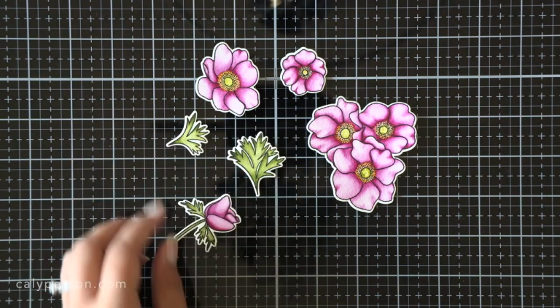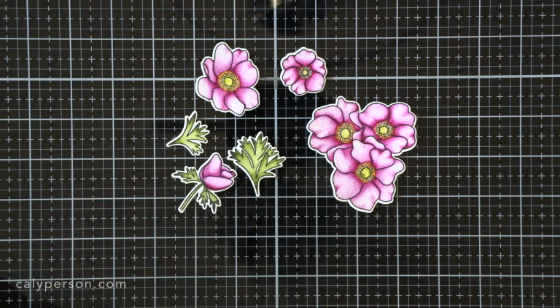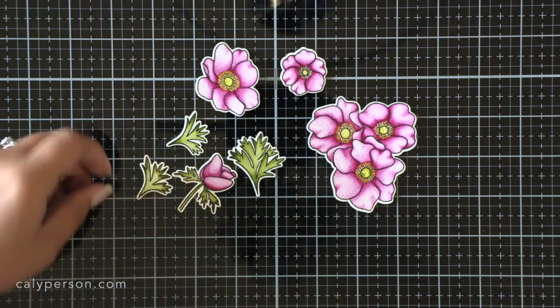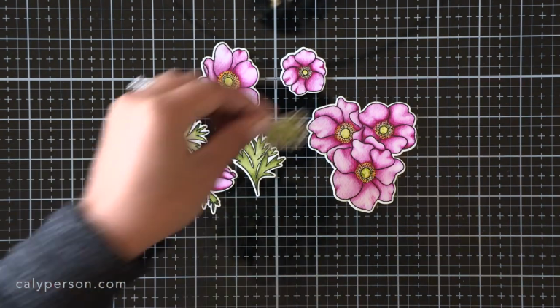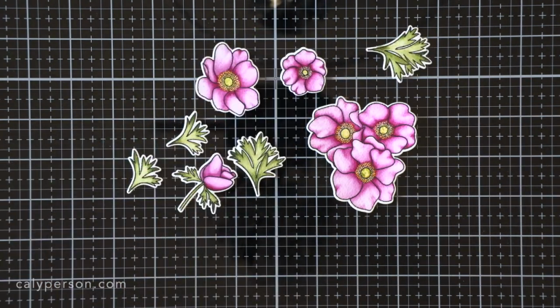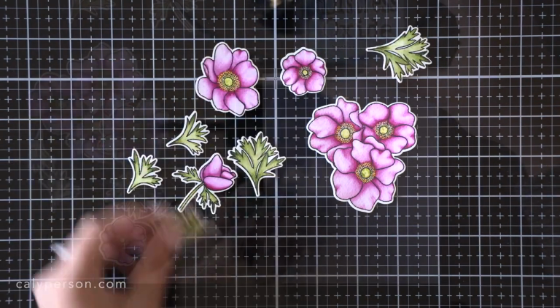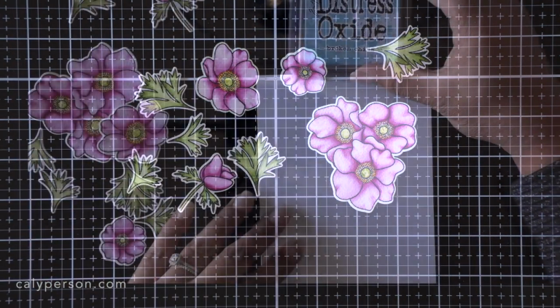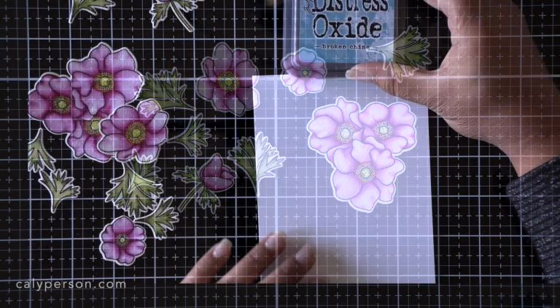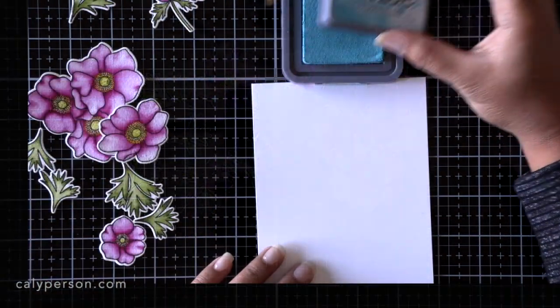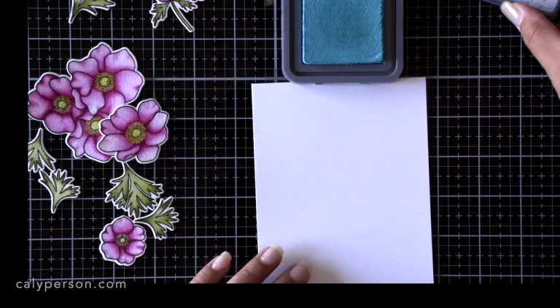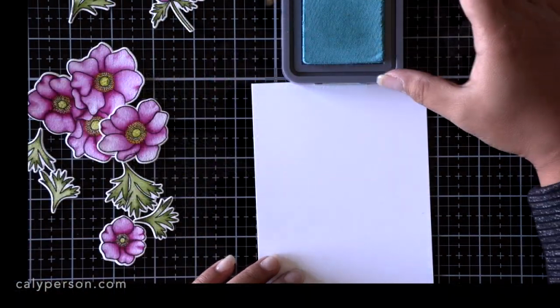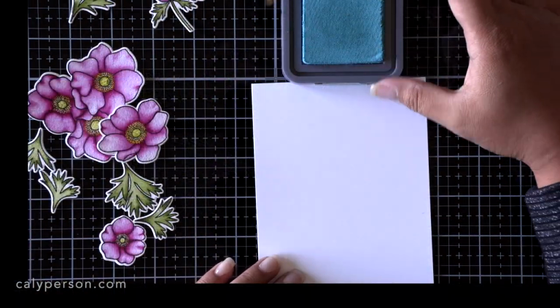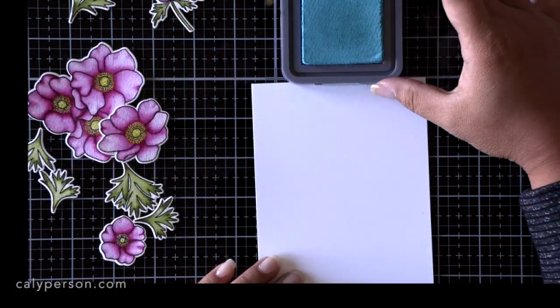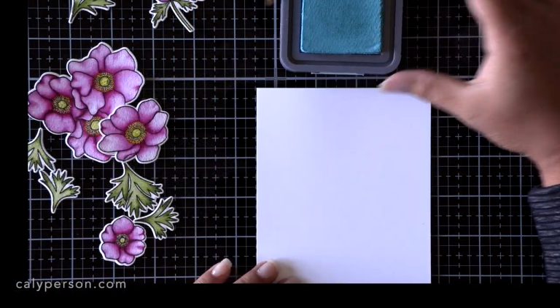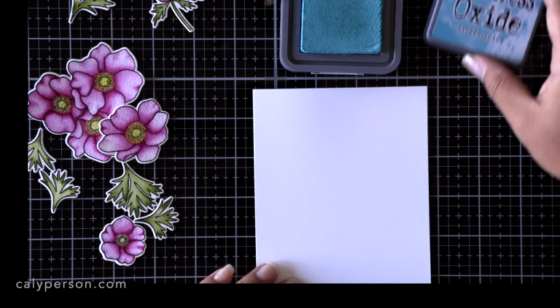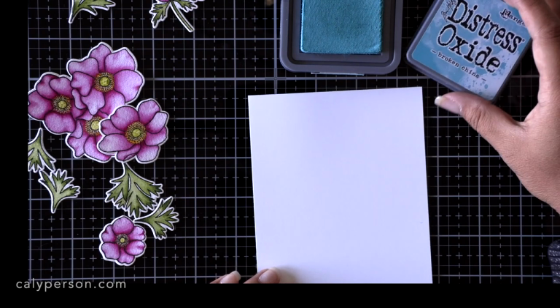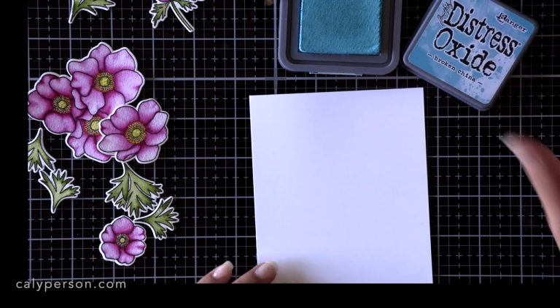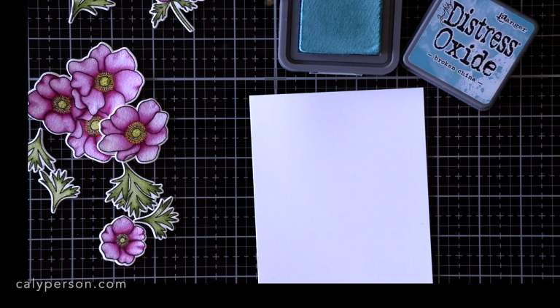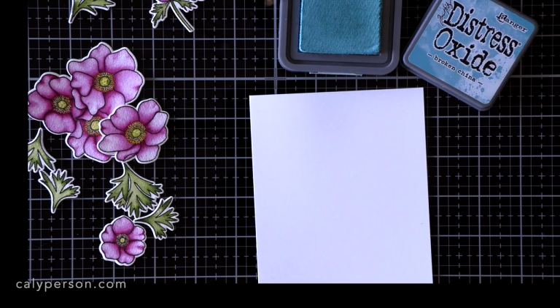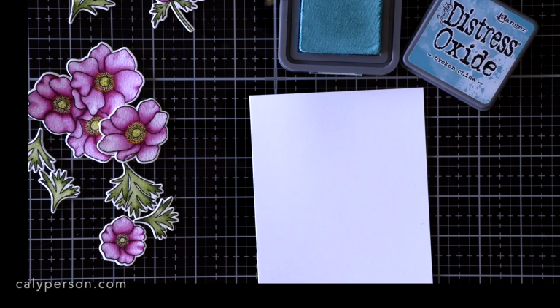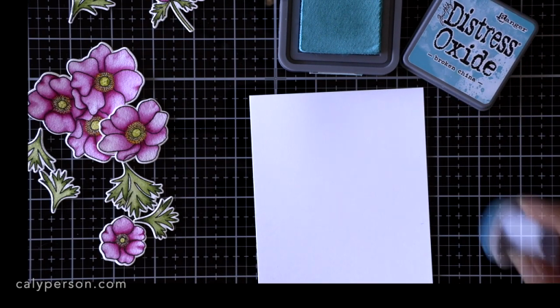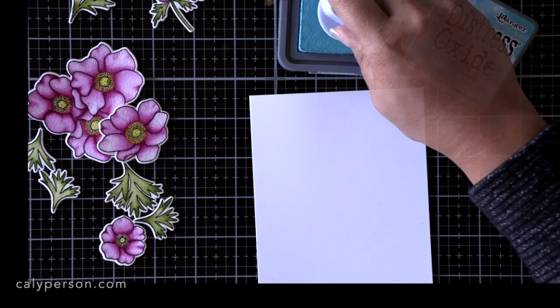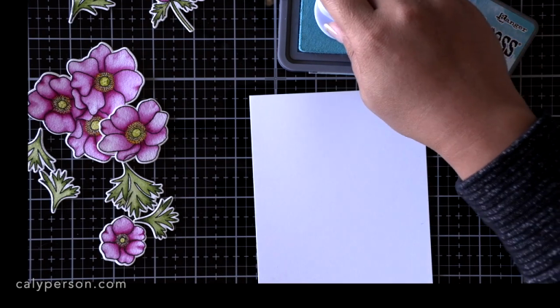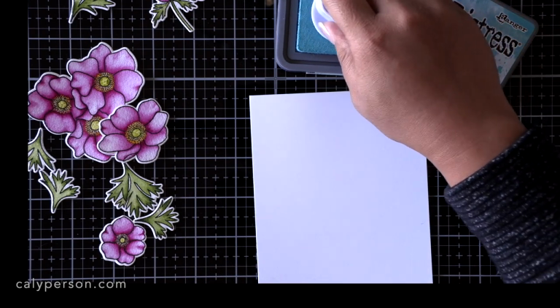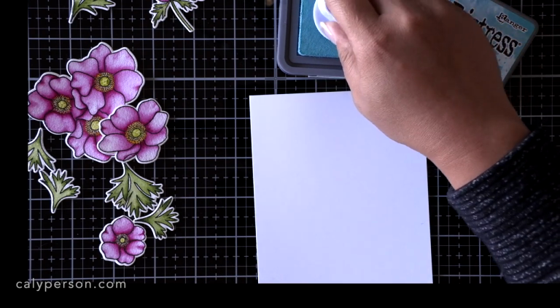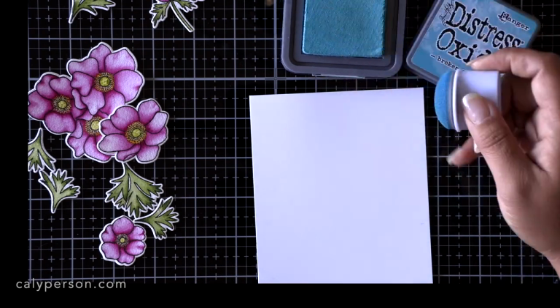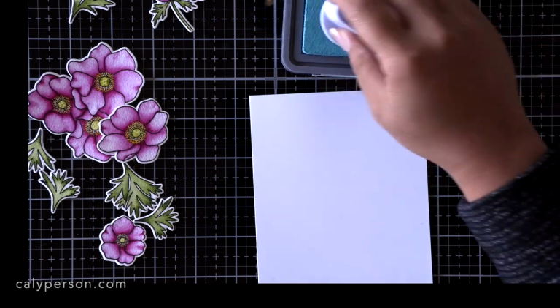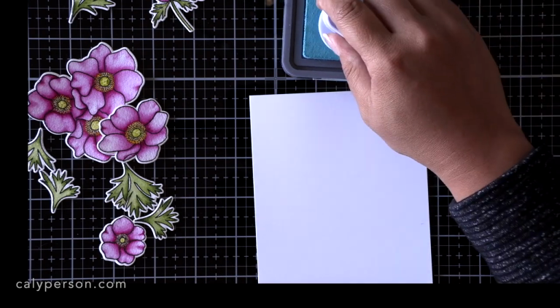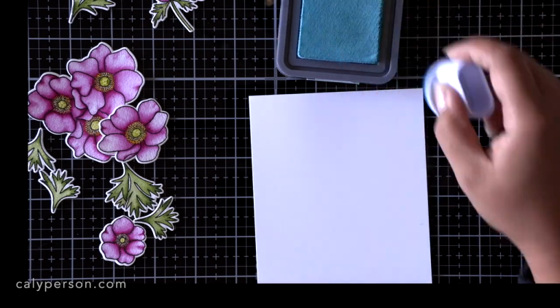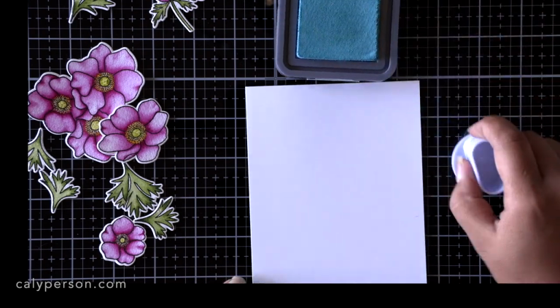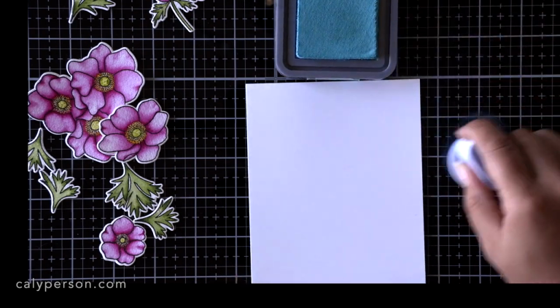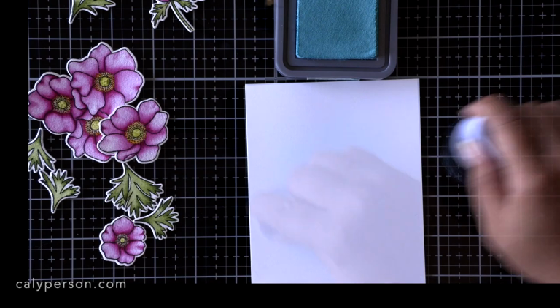After almost three hours of painting — yes, it took me that long — I made sure it was all dry before die cutting it and I began working on my card panel.